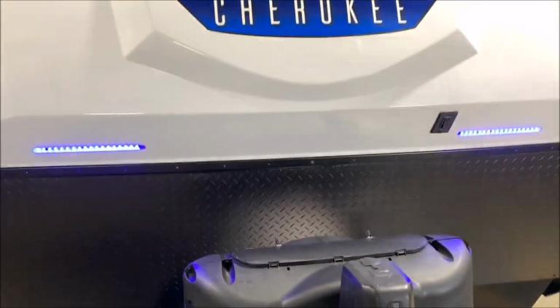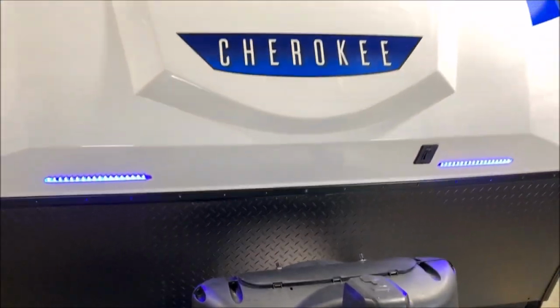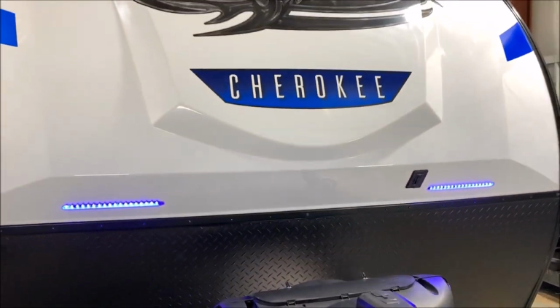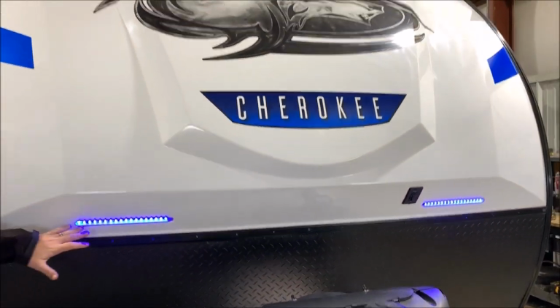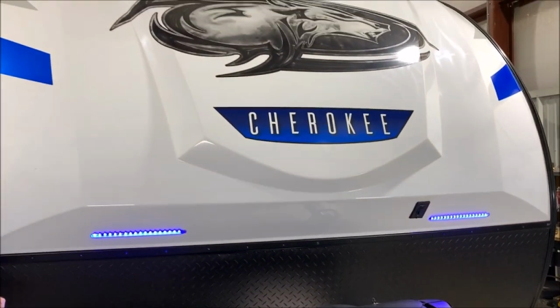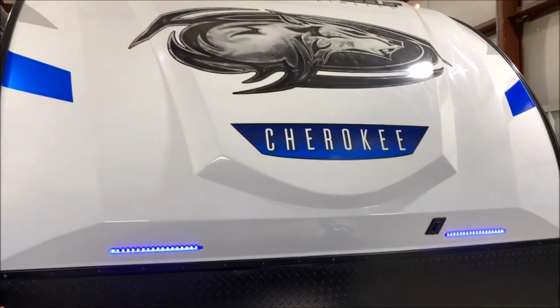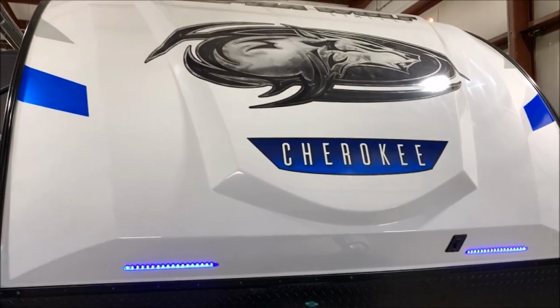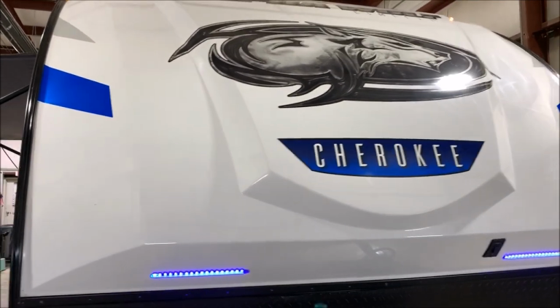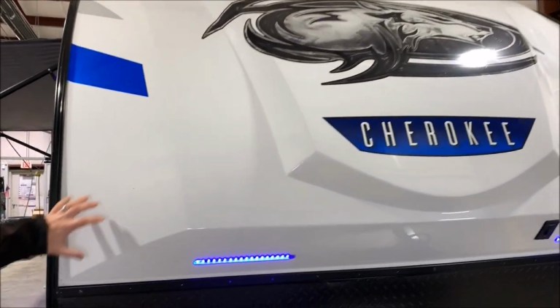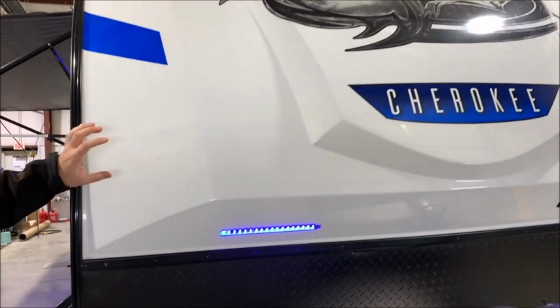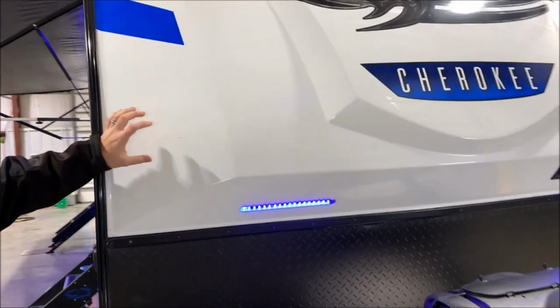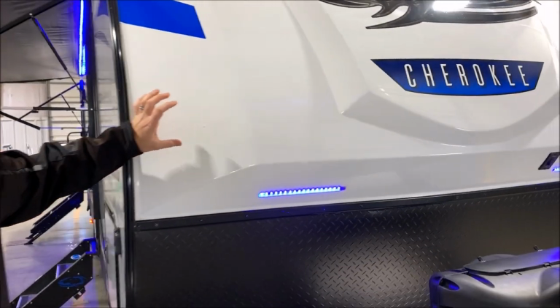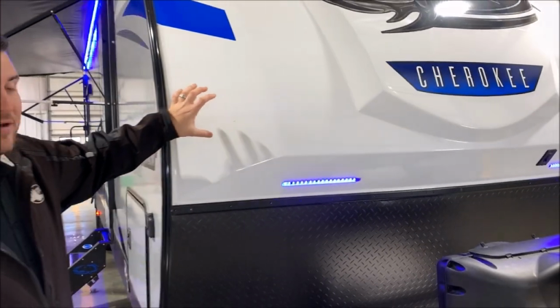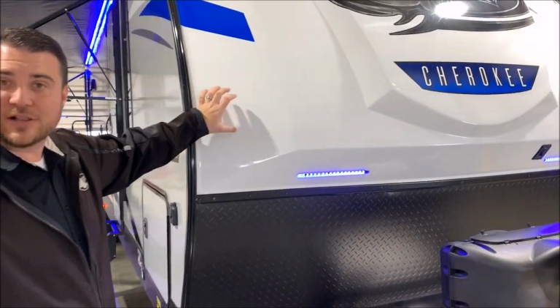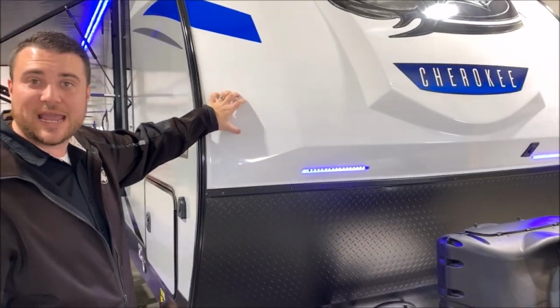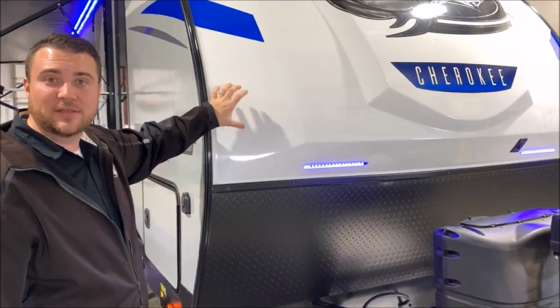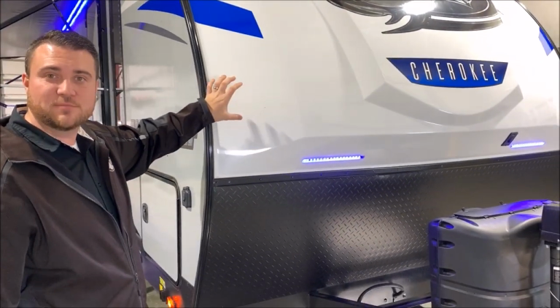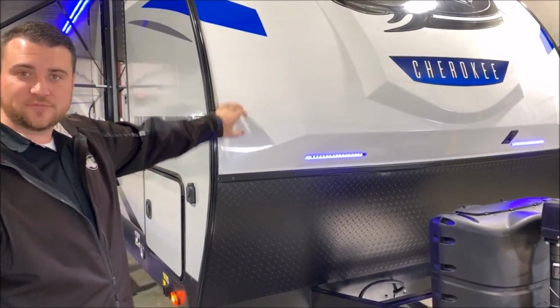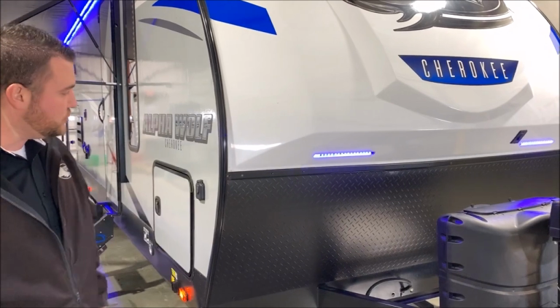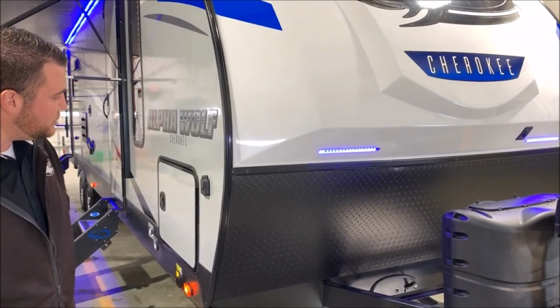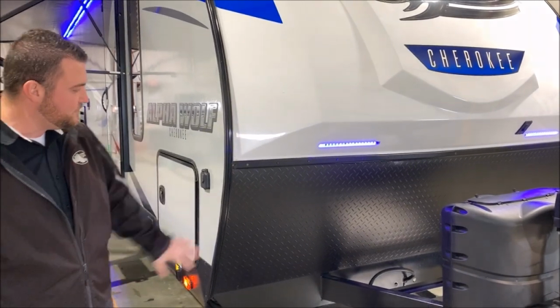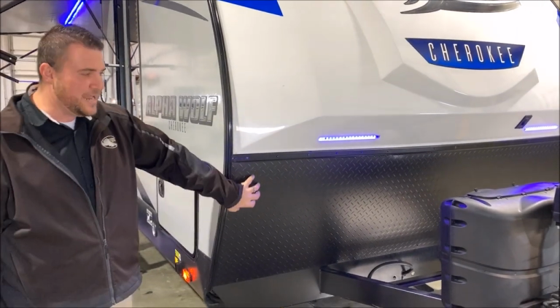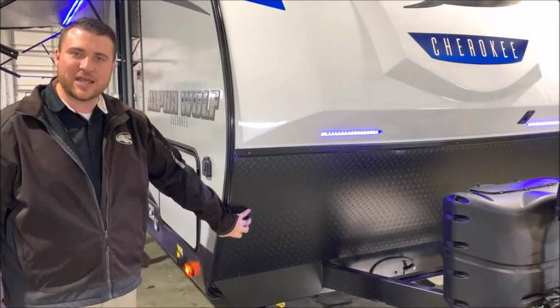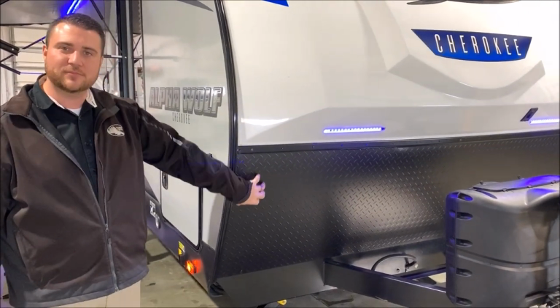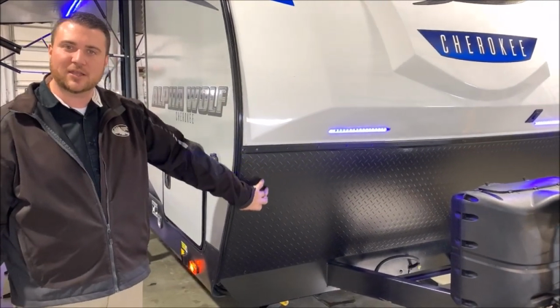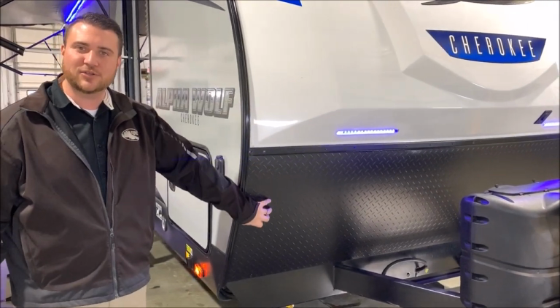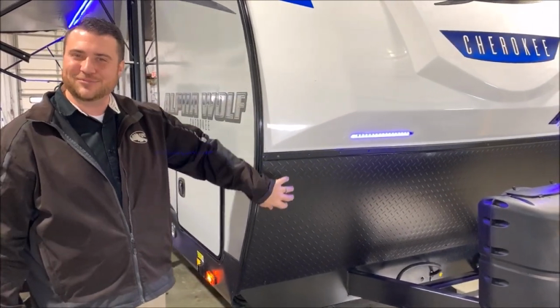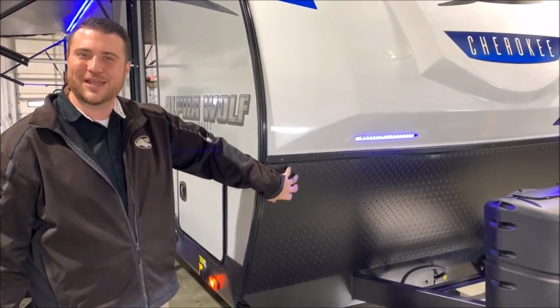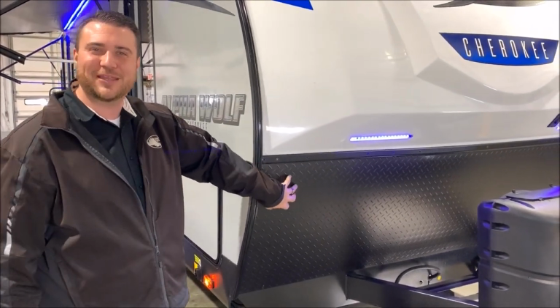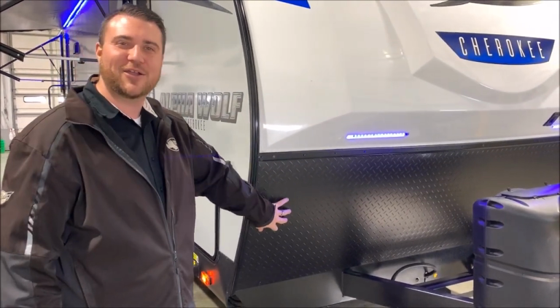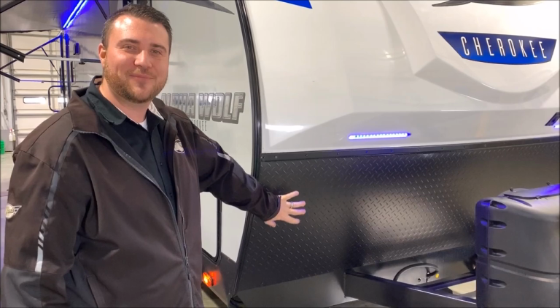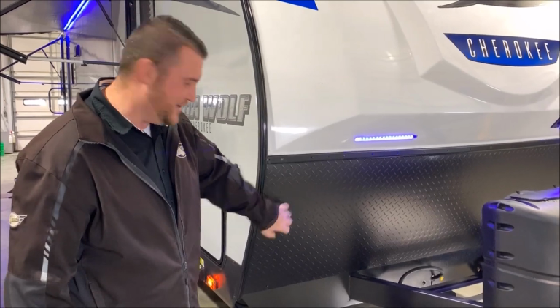Up front we have the blue accent lights on the cap, and this is a fully fiberglass cap that is molded for extra protection, and your diamond plate rock guard up front here.